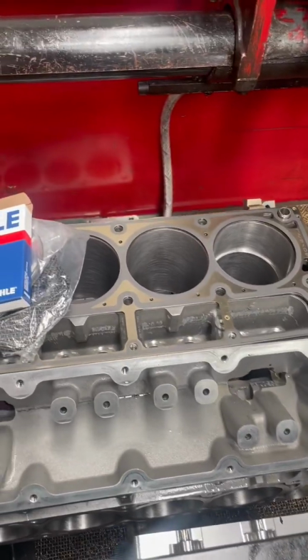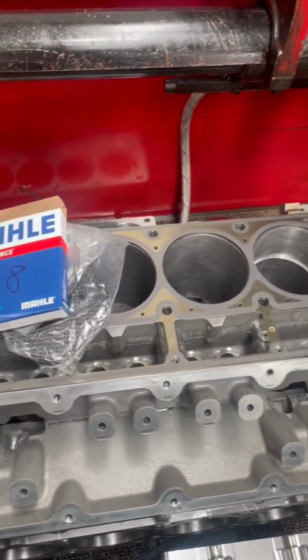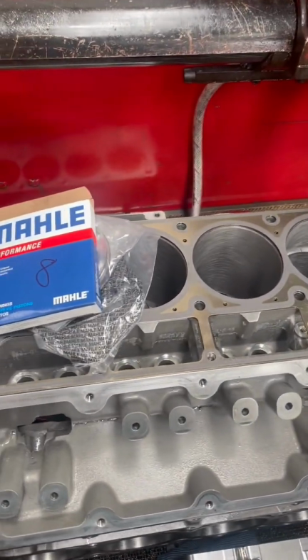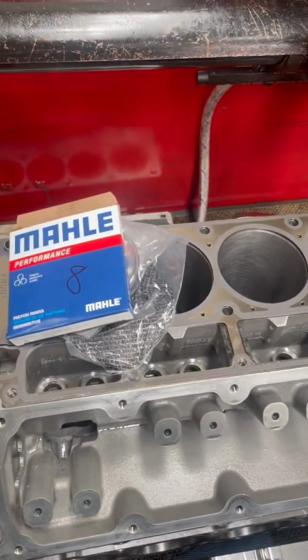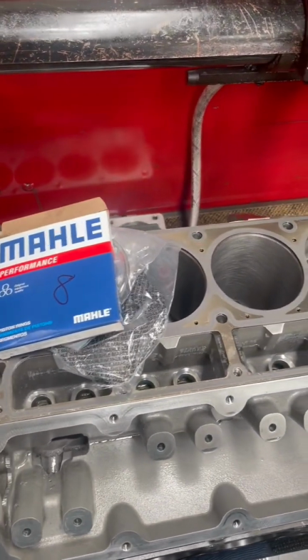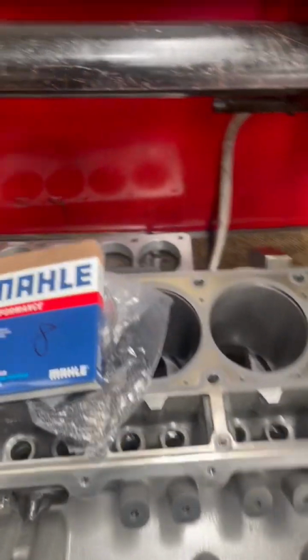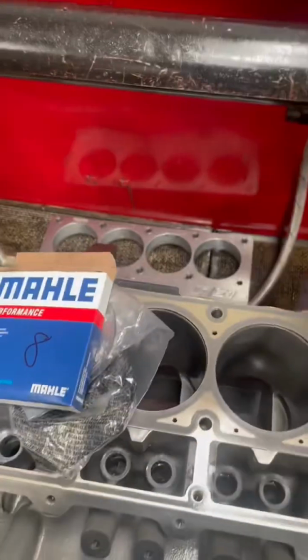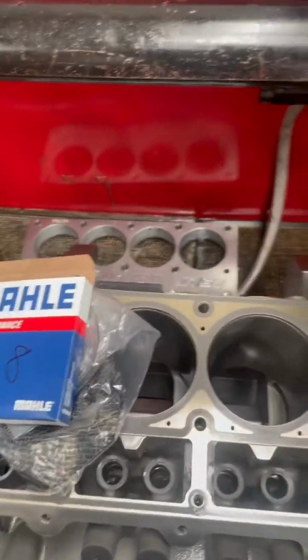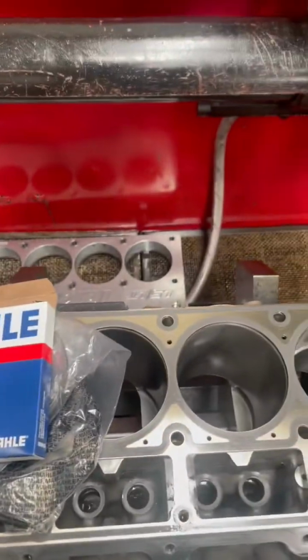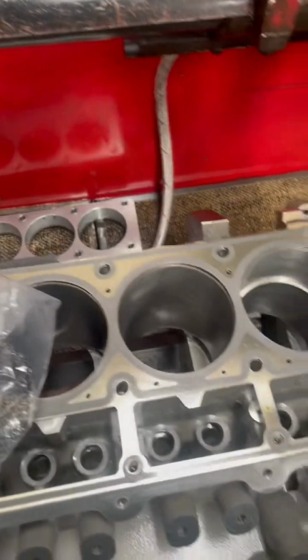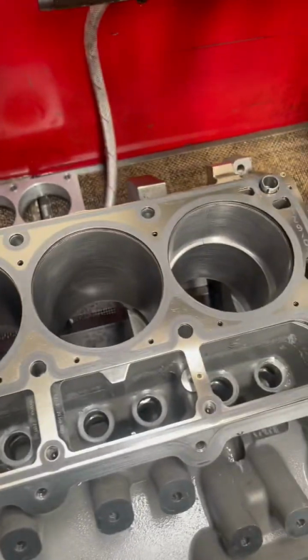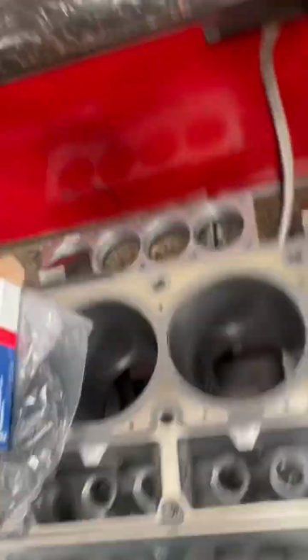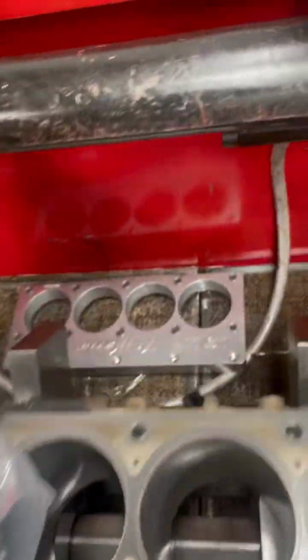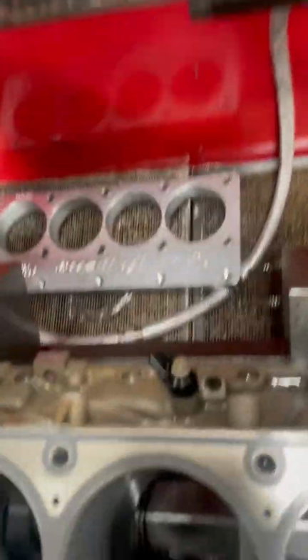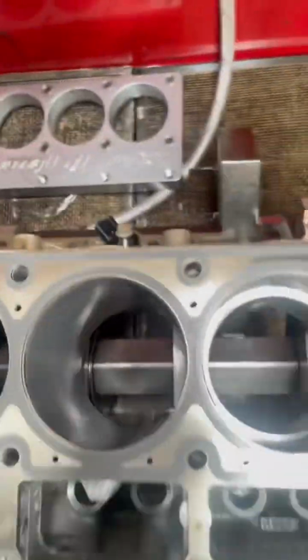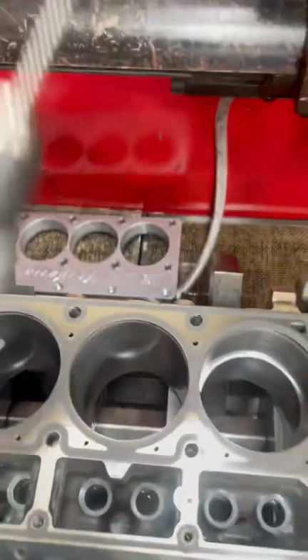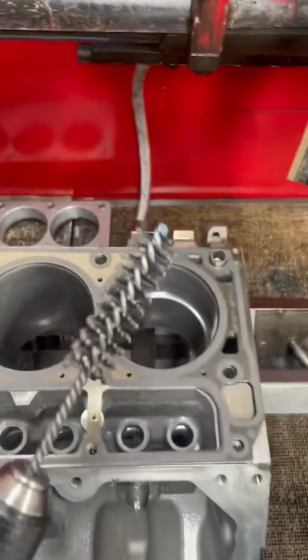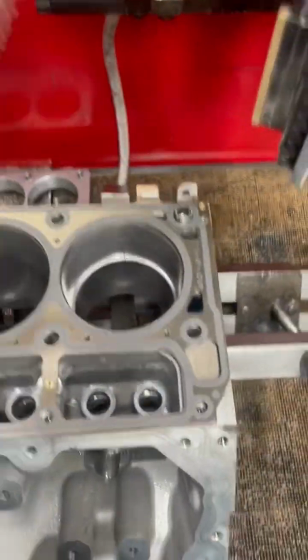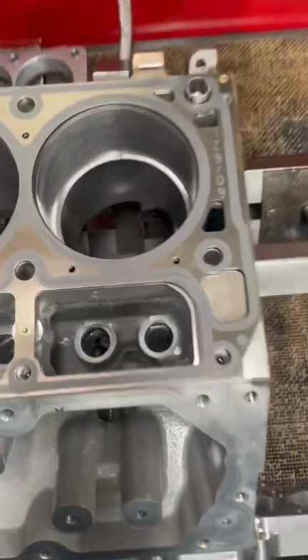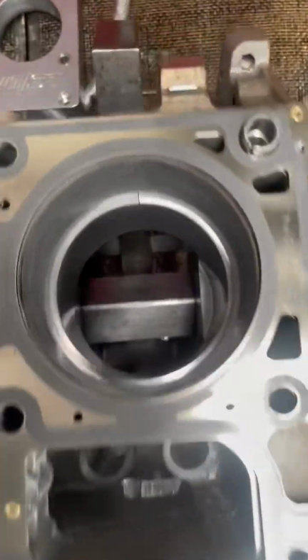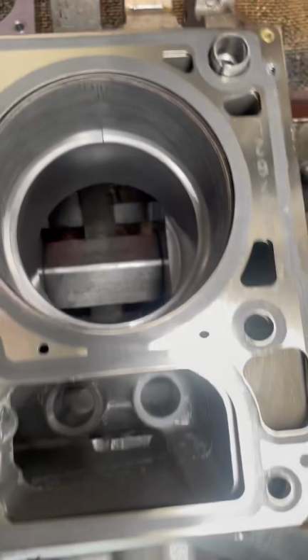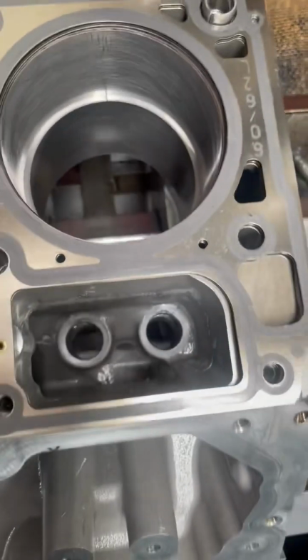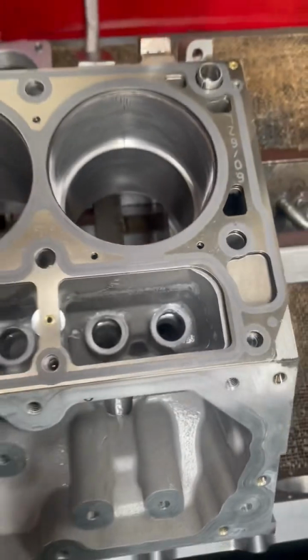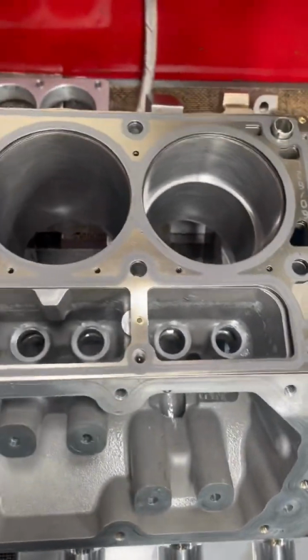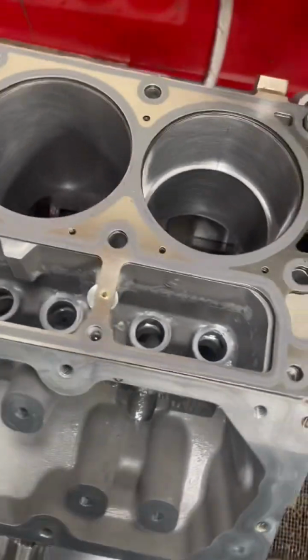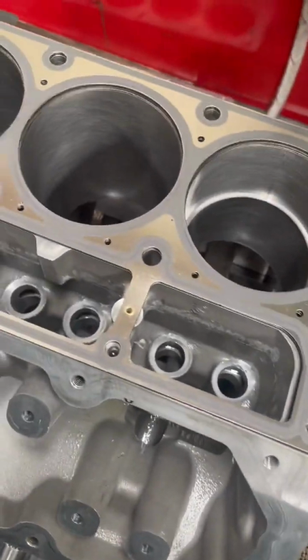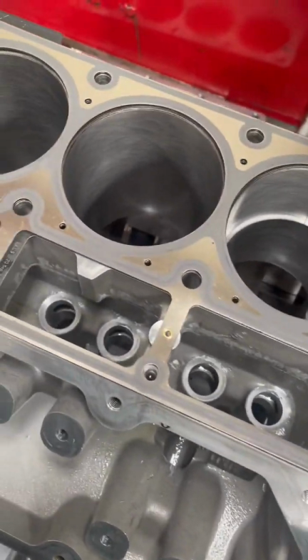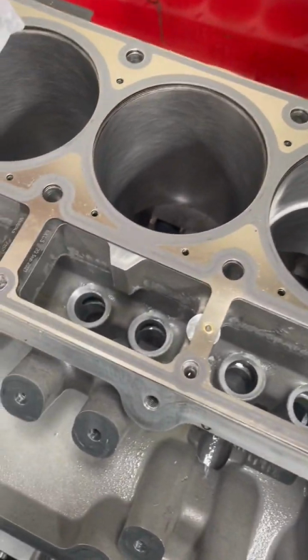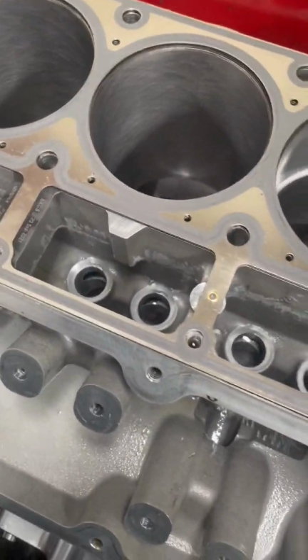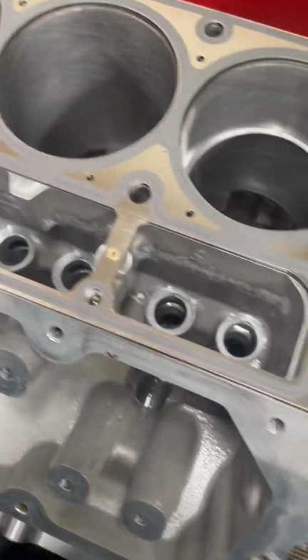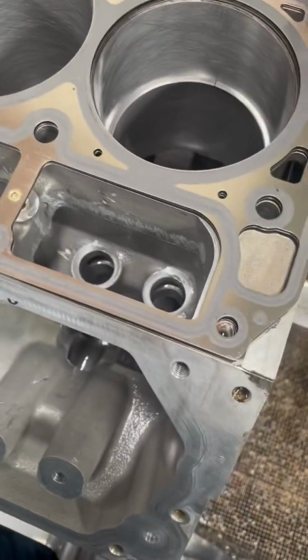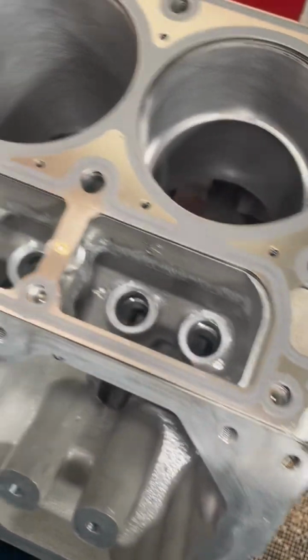So the next part of Brian's build — we've taken the torque plate off, finished honing, and we've run a ball hone, which is one of these, just through all the bores. Not trying to remove any material, but just trying to restore a crosshatch to help with oil retention.